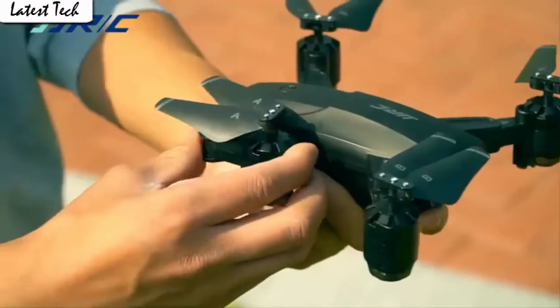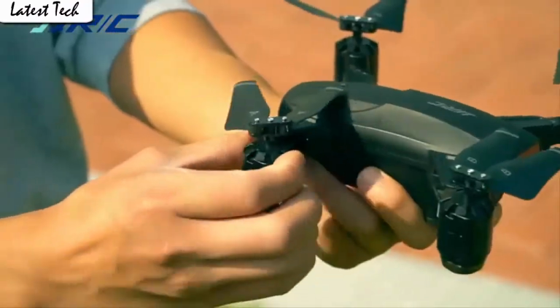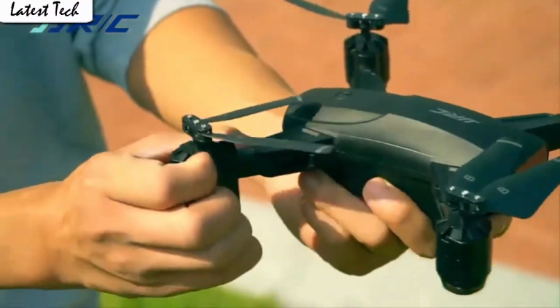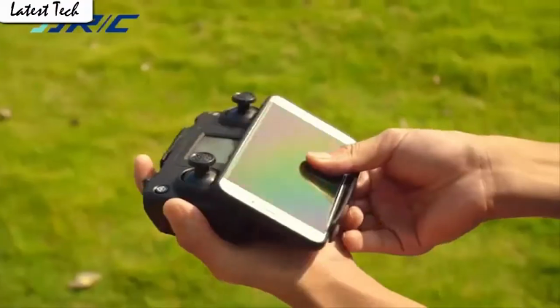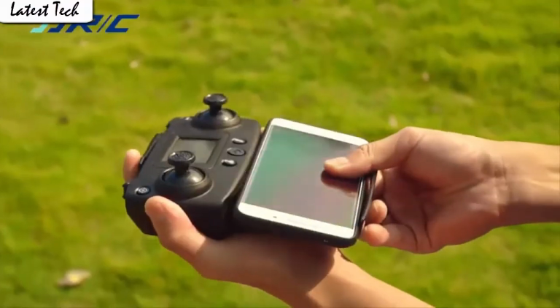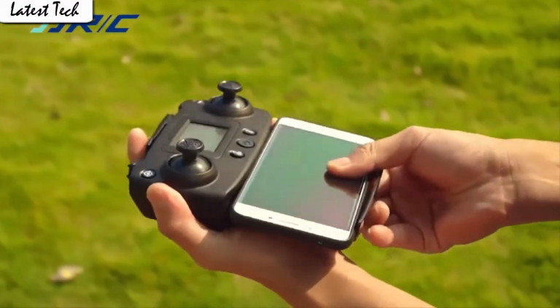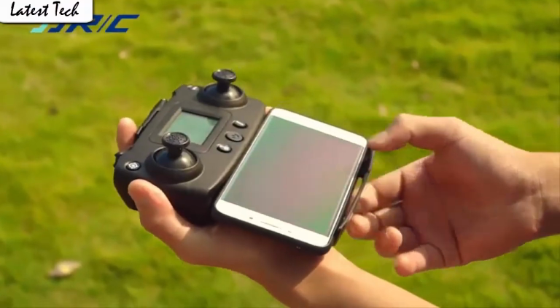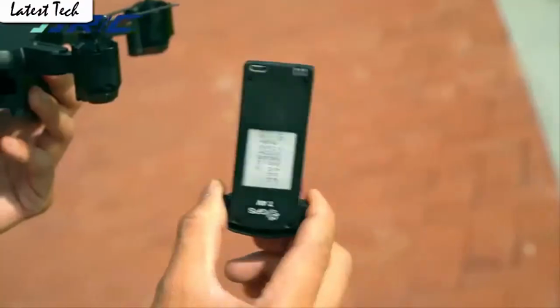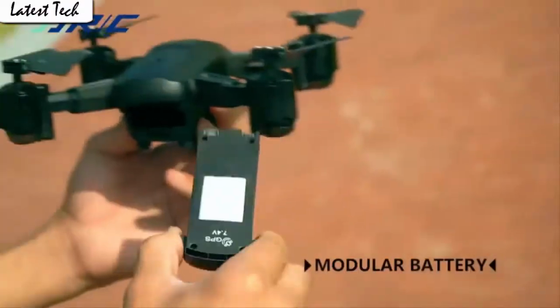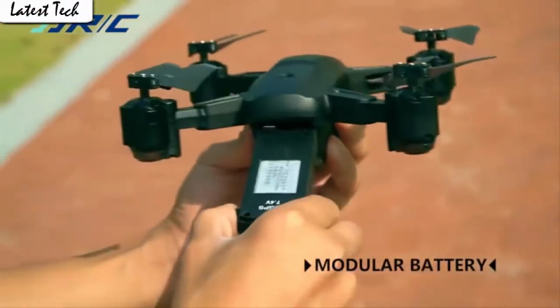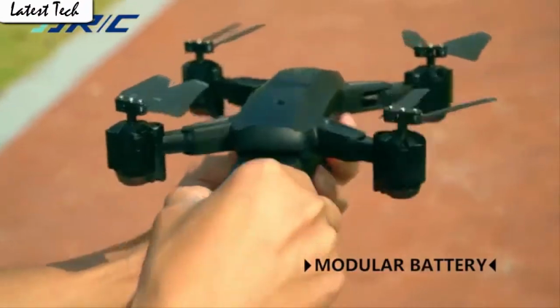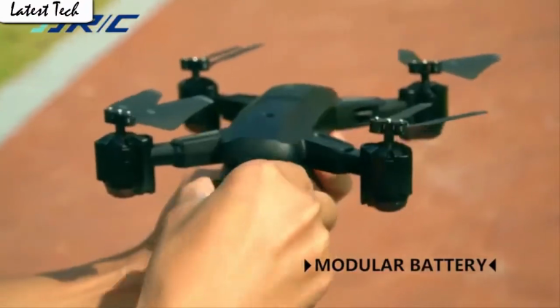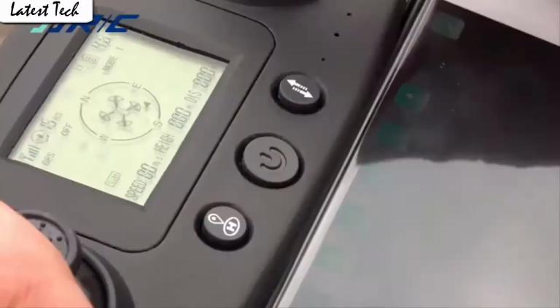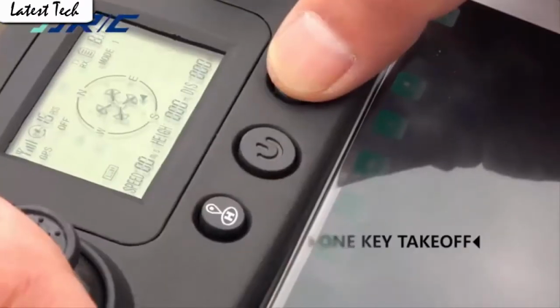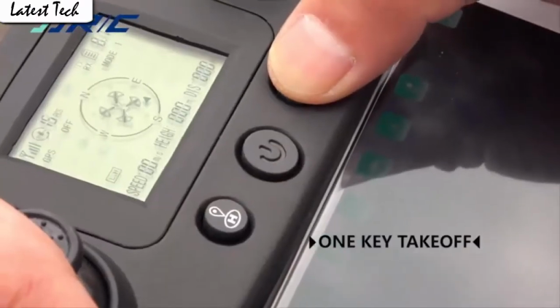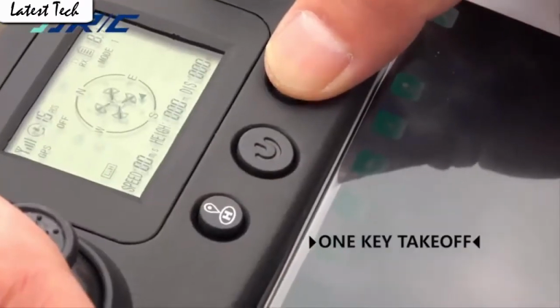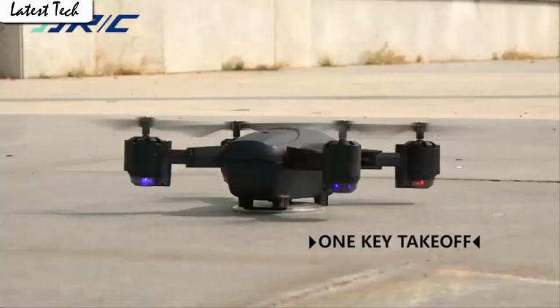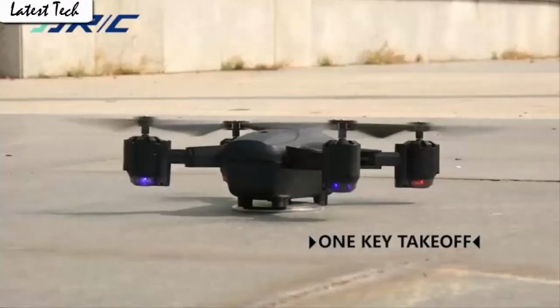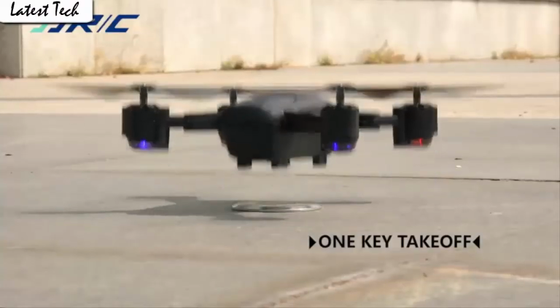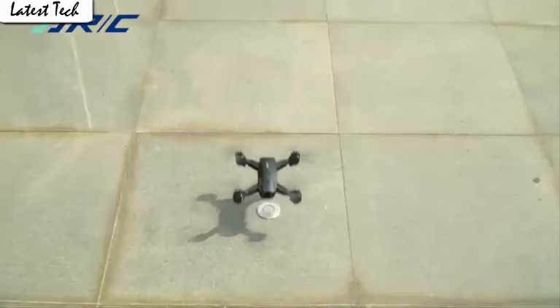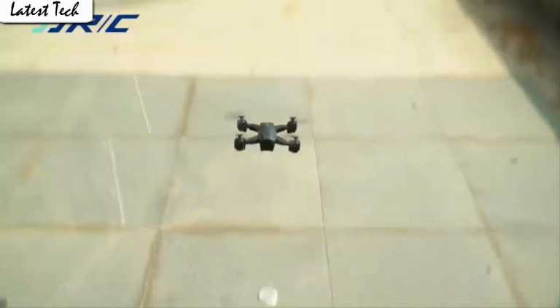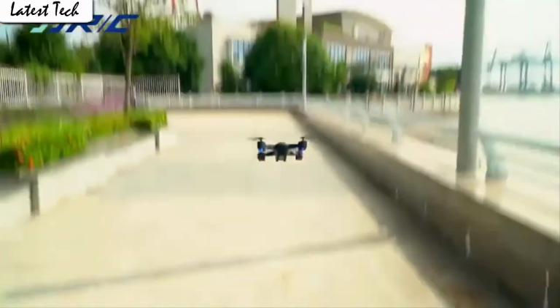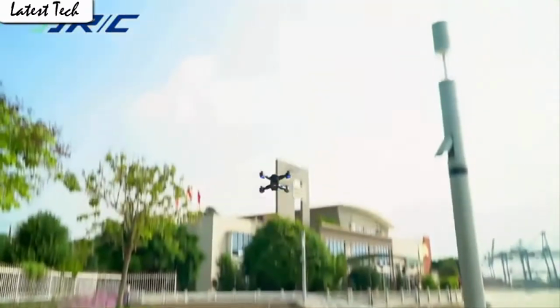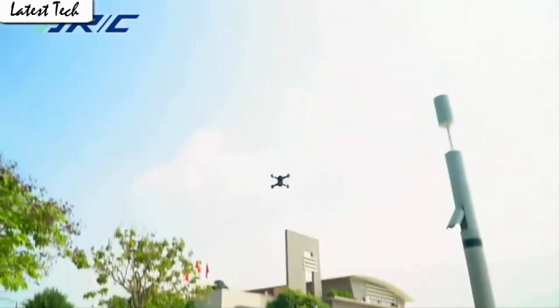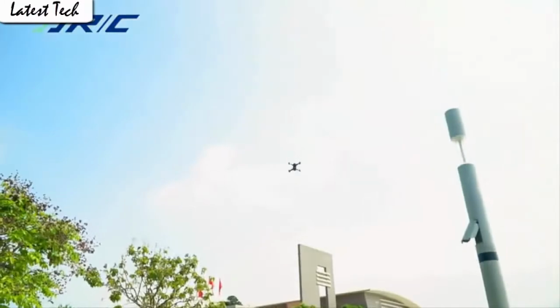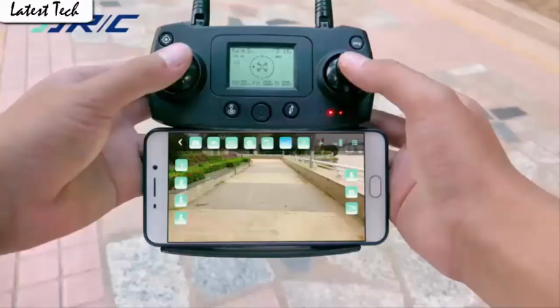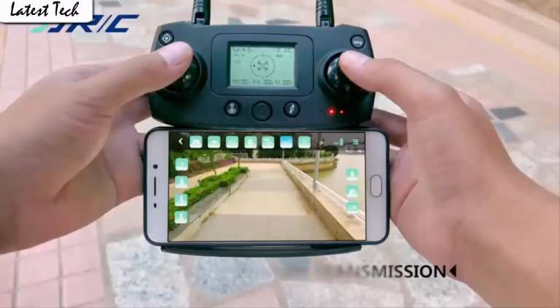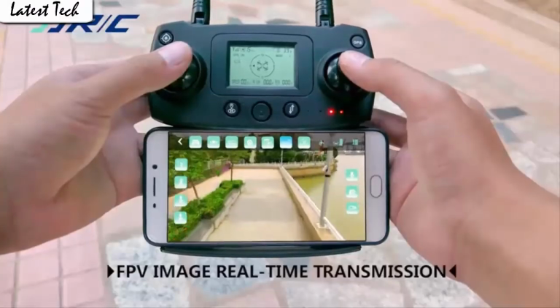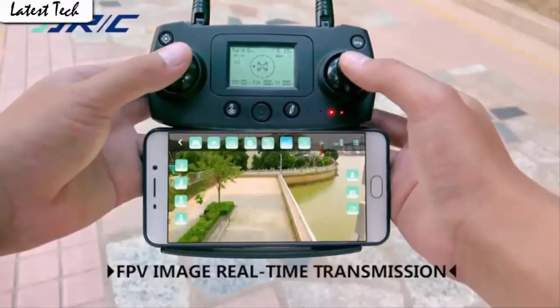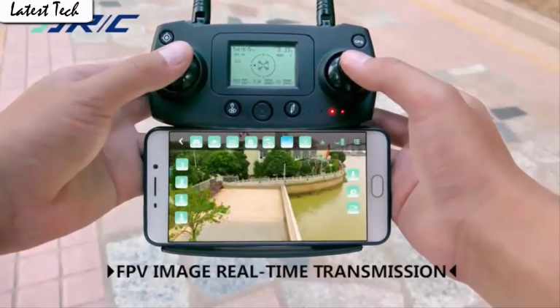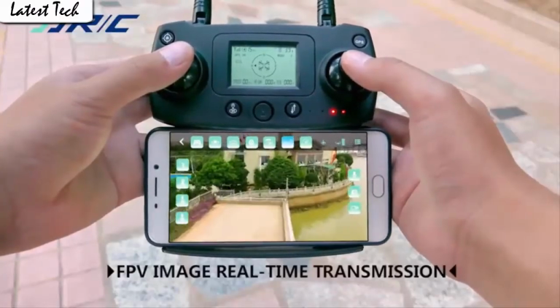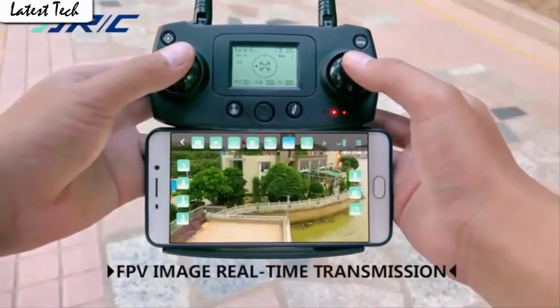Fly the drone to a height over 2 meters. Press the 3D flip button and push the right control stick to any direction to flip the drone 360 degrees in the corresponding direction.